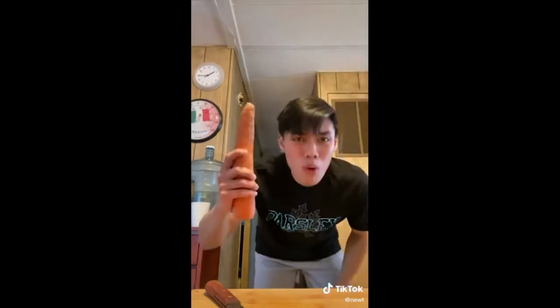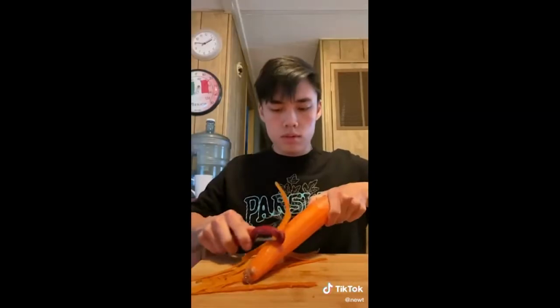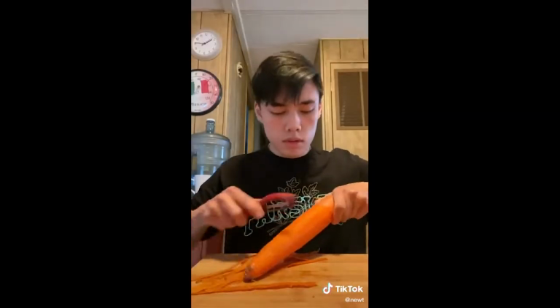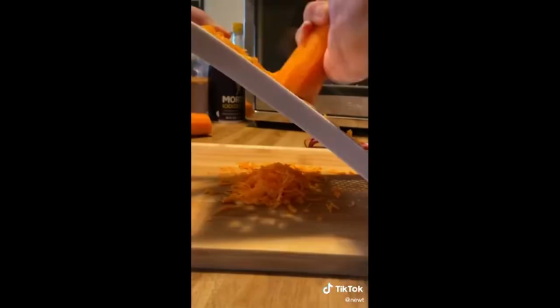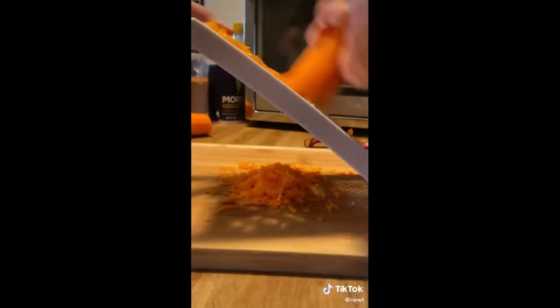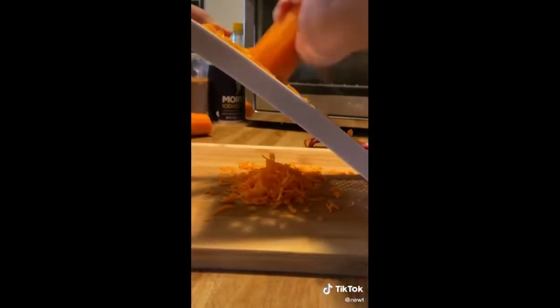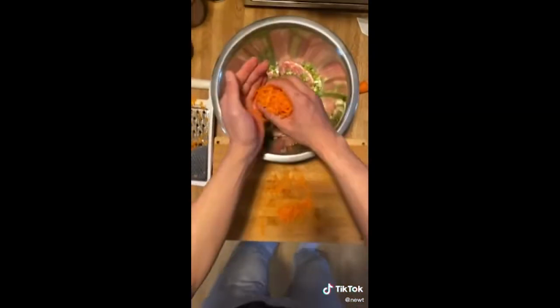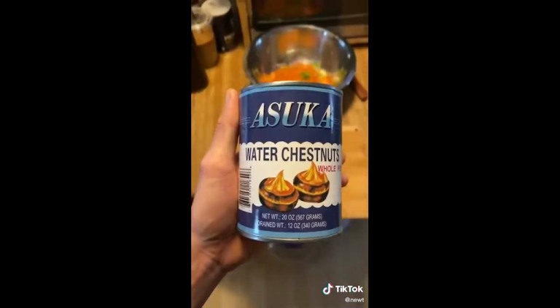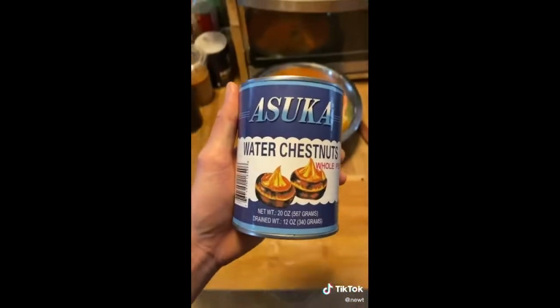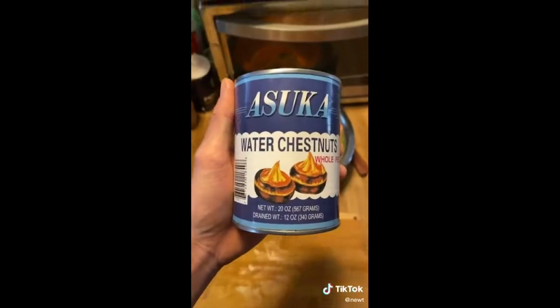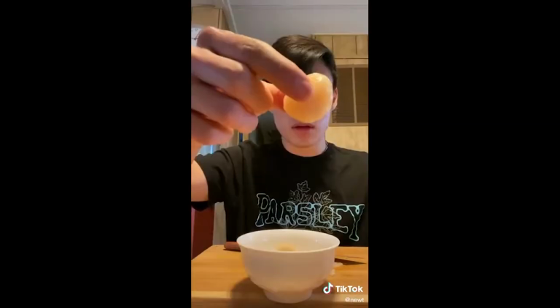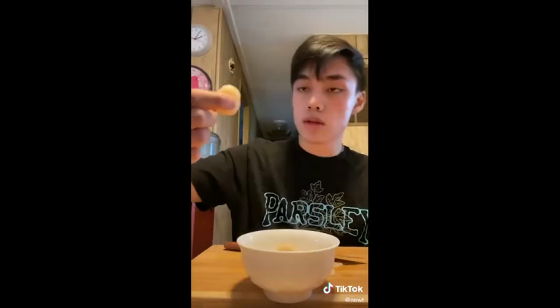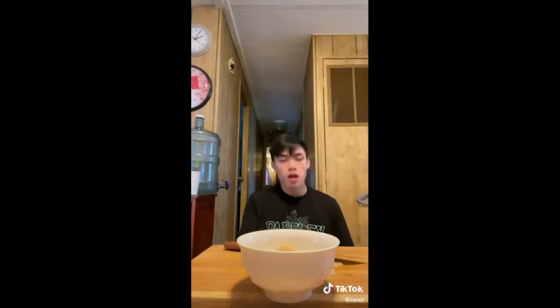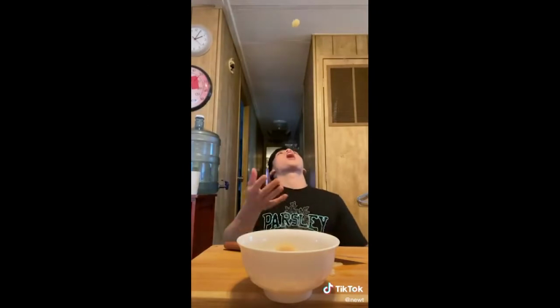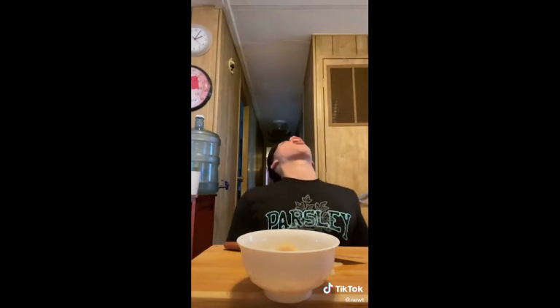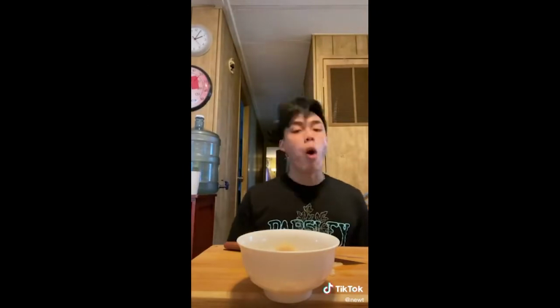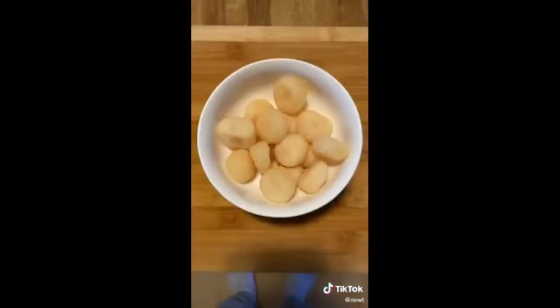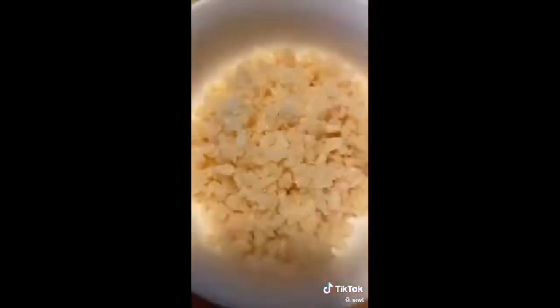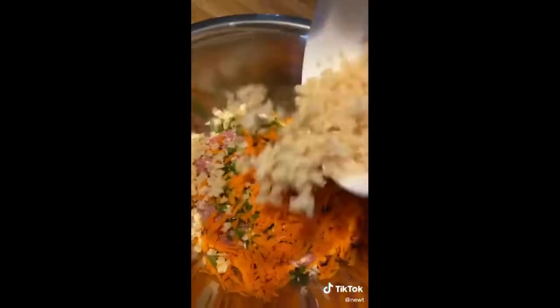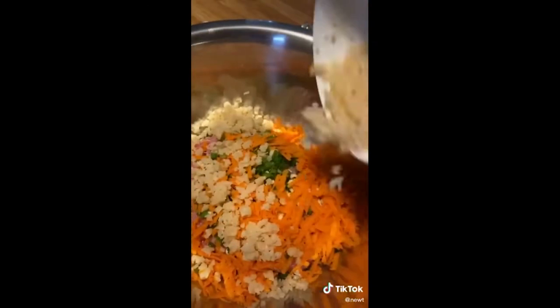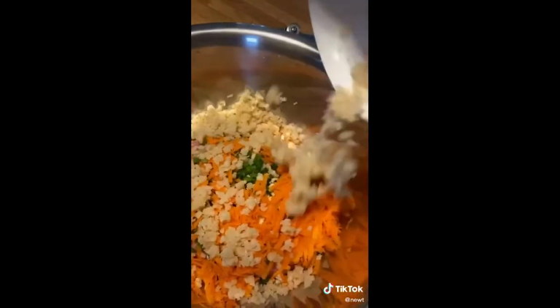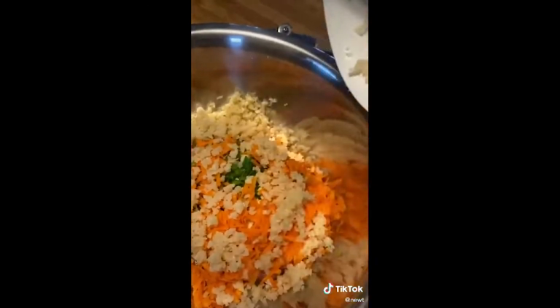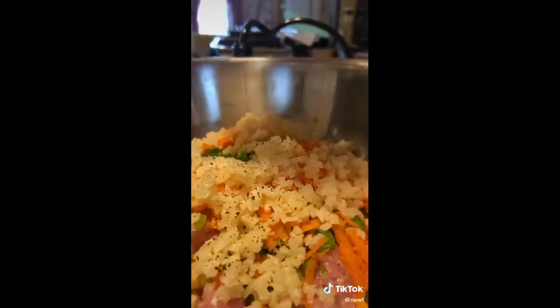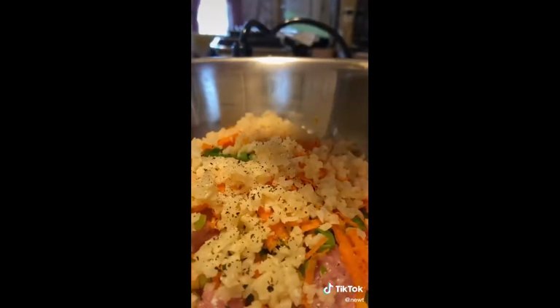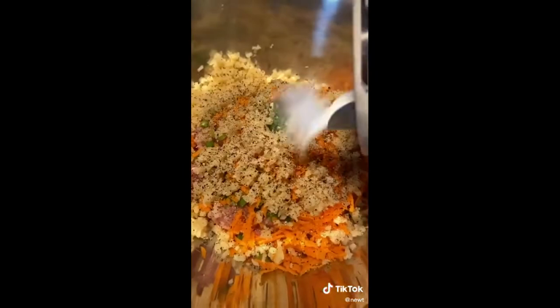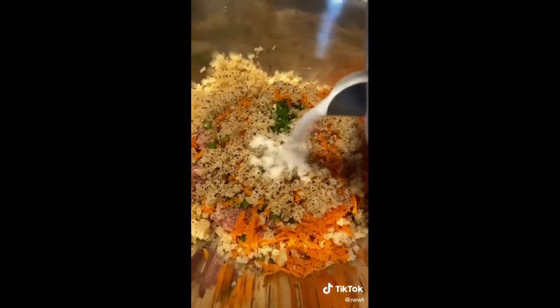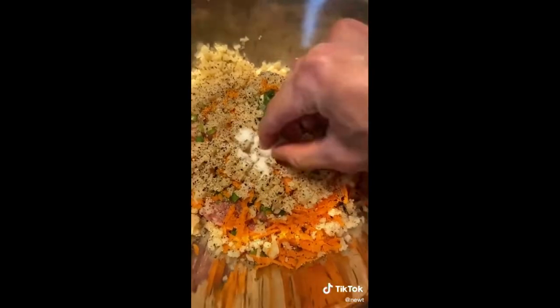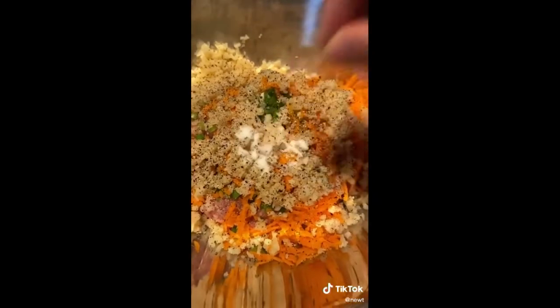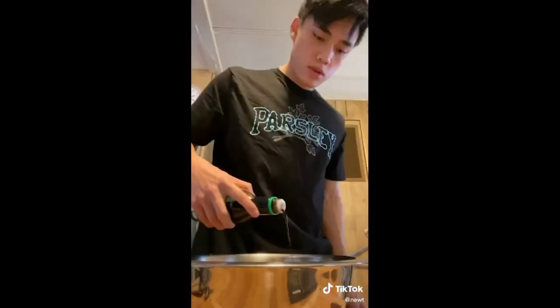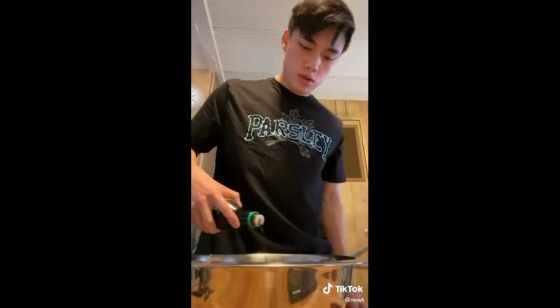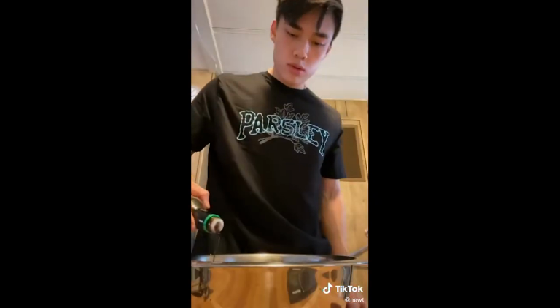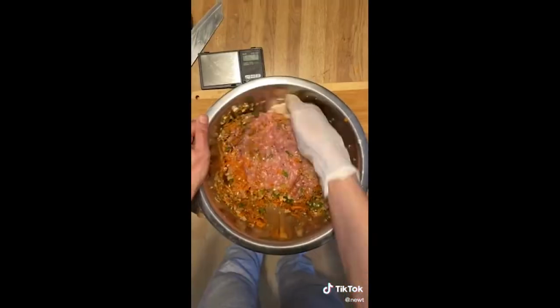Look at this big ass carrot! We're gonna grate that and throw it in, as well as some water chestnuts, minced. Now this is really just there for the texture, it's a little bit crunchy. Moving on, we're gonna season it with a little bit of pepper, salt, and soy sauce.